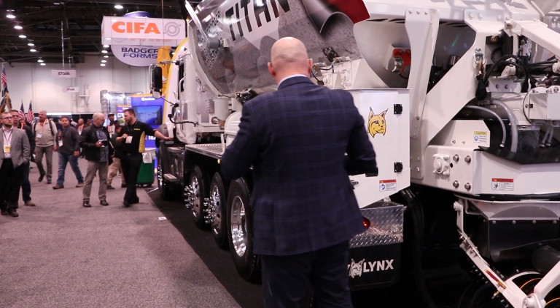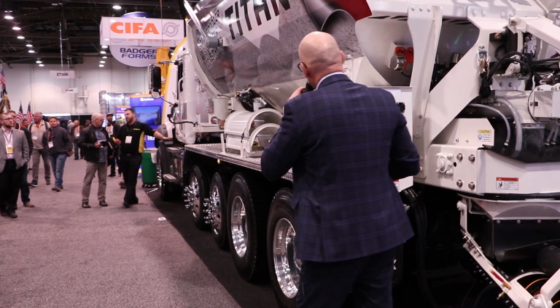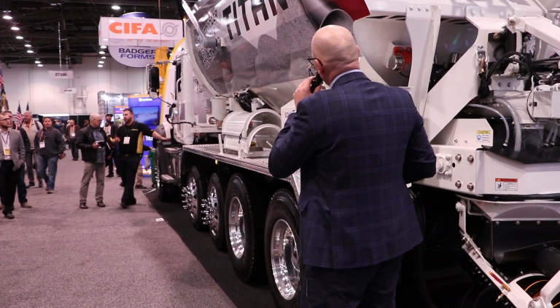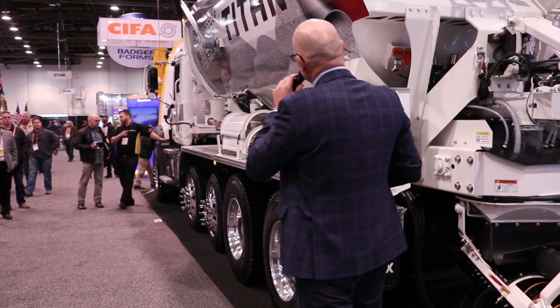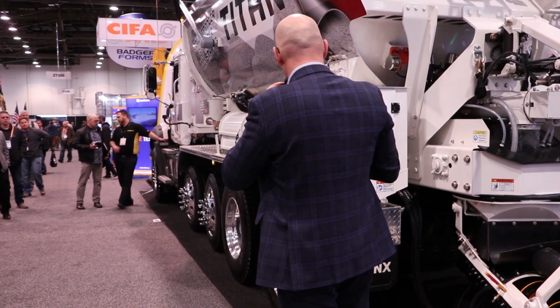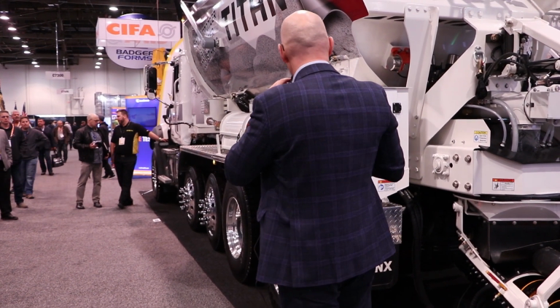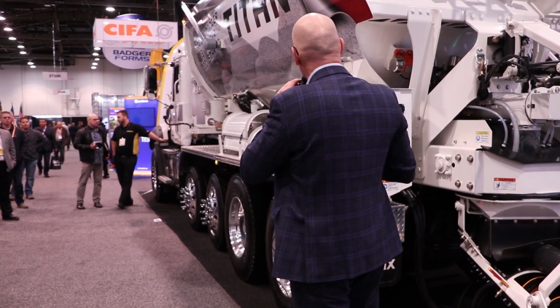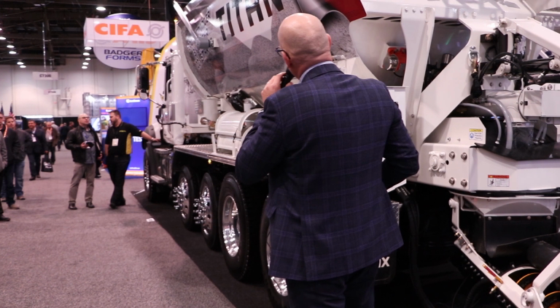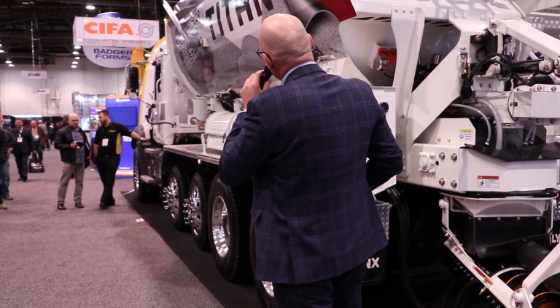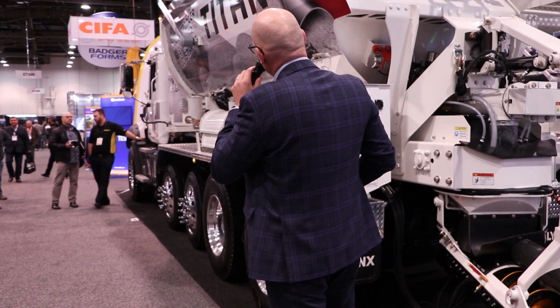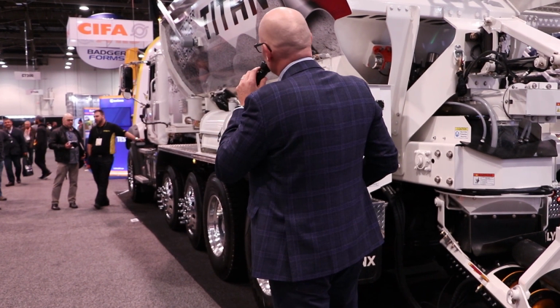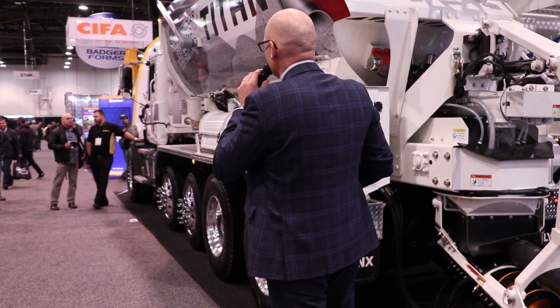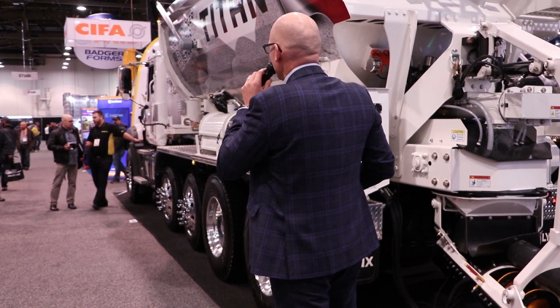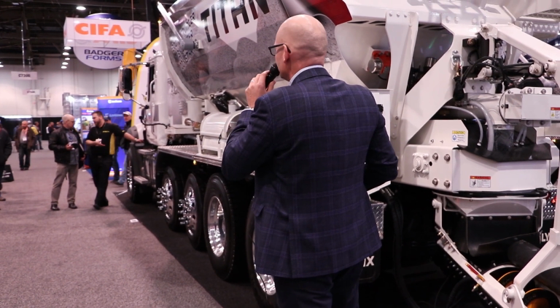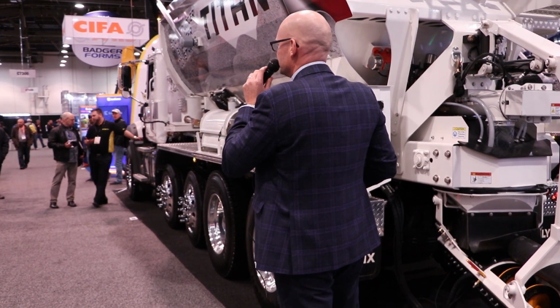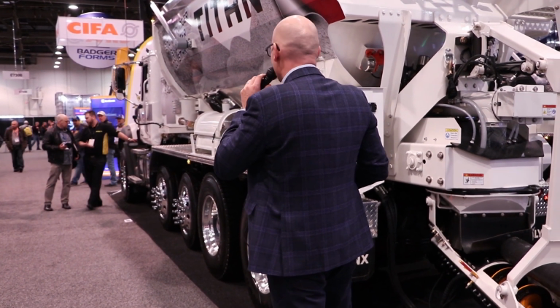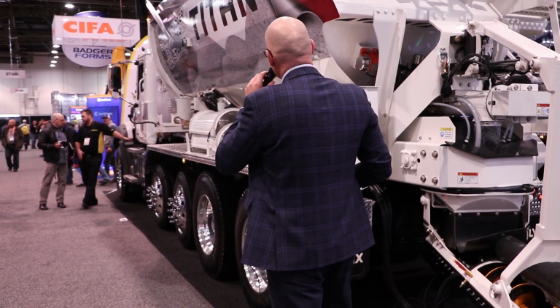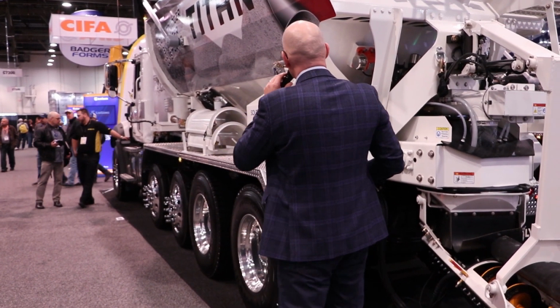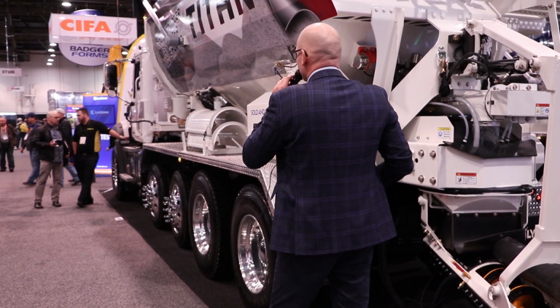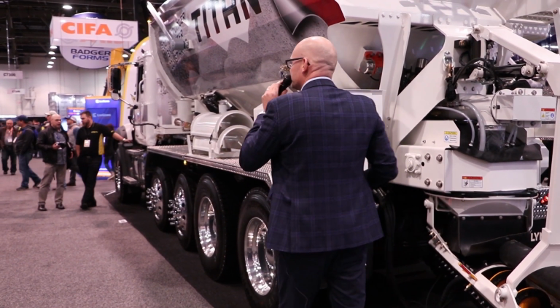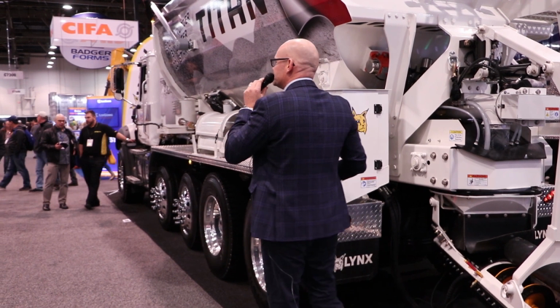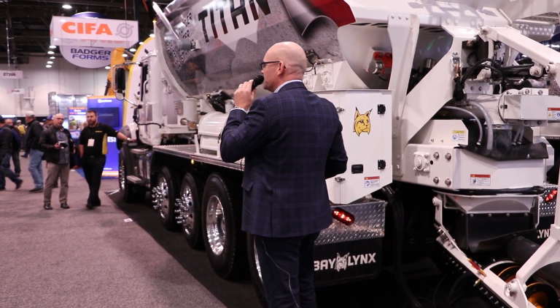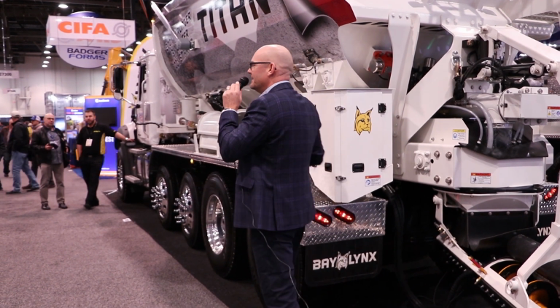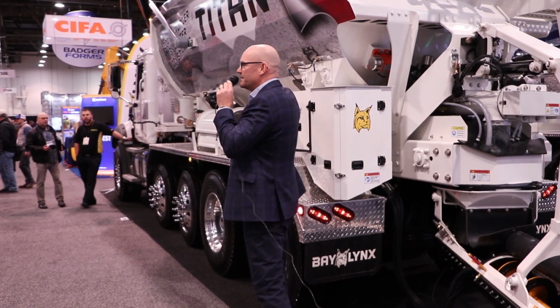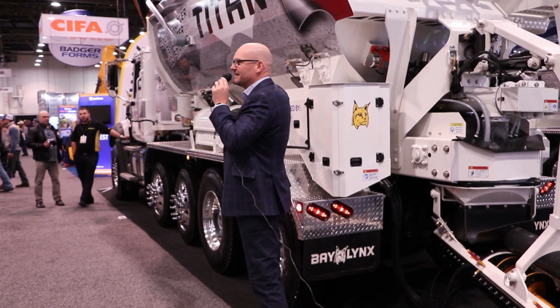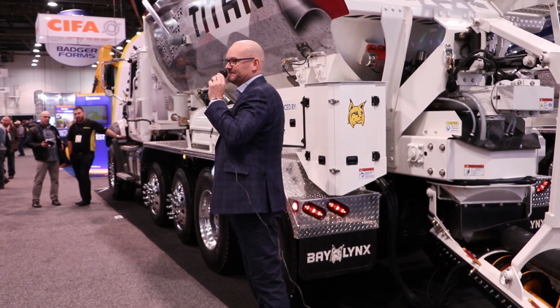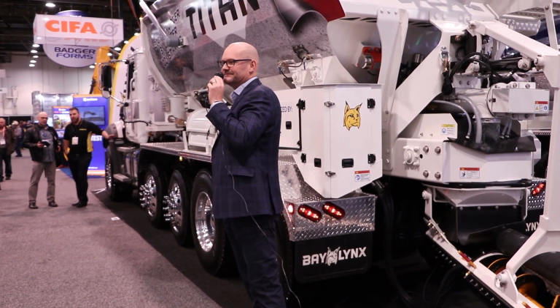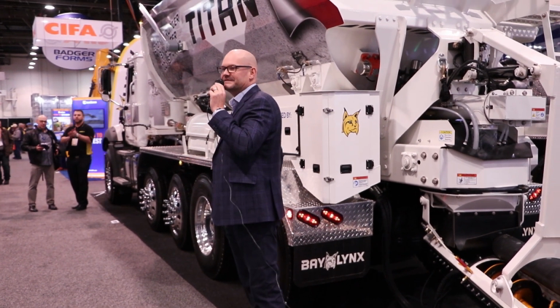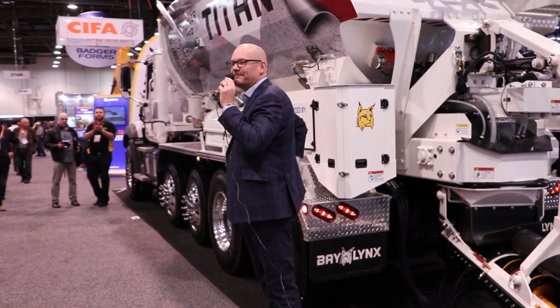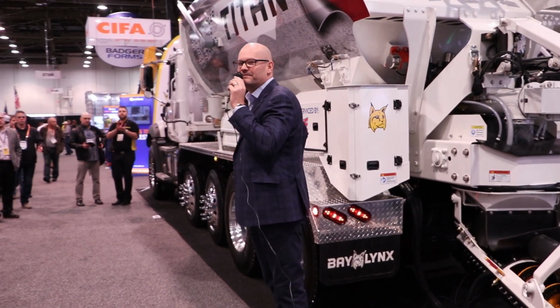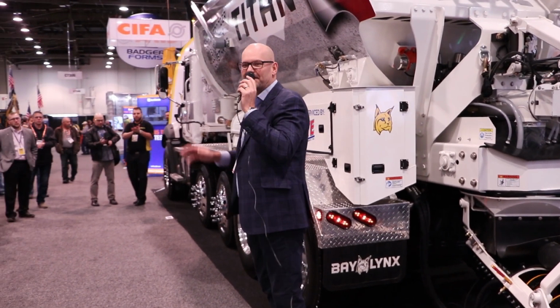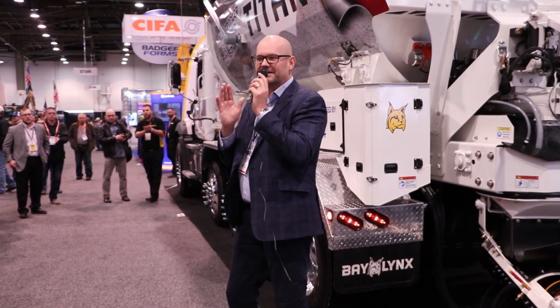Overall, this thing is 13% lighter, 200% stronger, and 100% smarter. I present to you the Baylinks Titan. Let's give it up for the people at Baylinks!